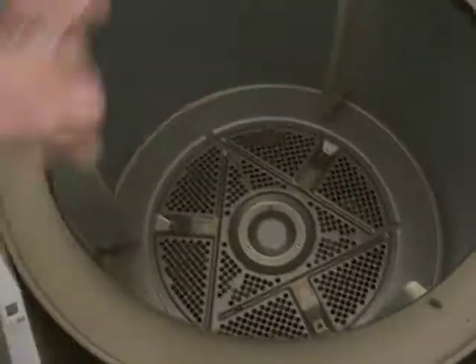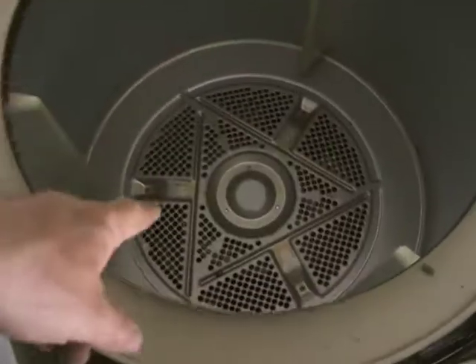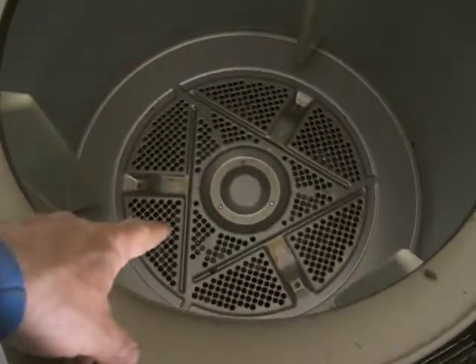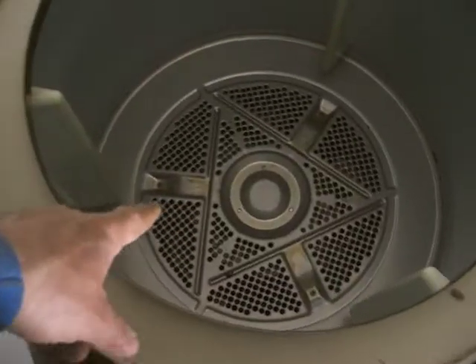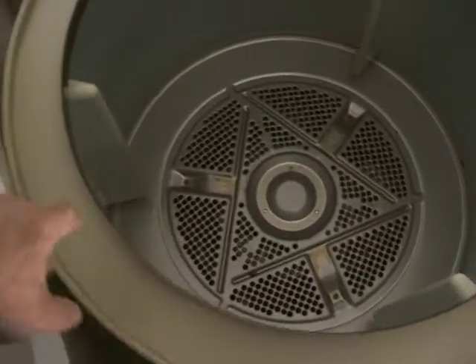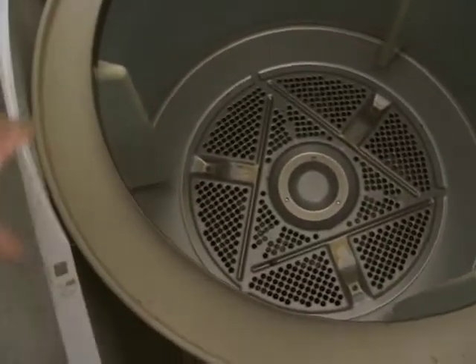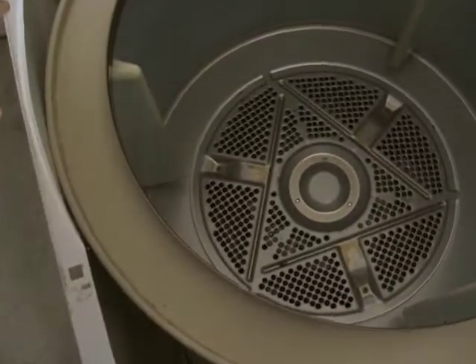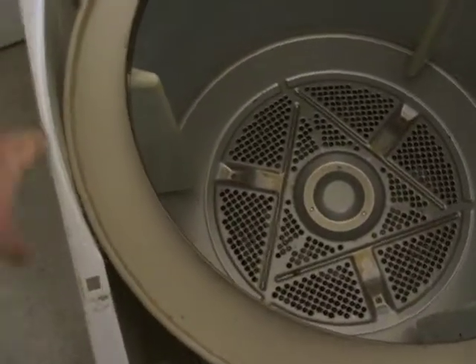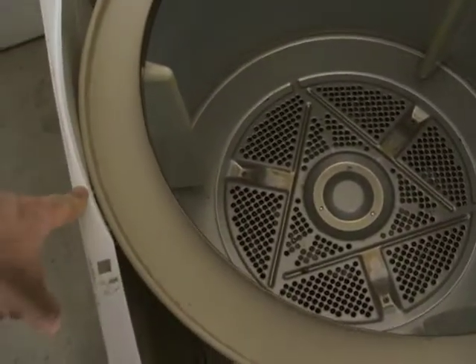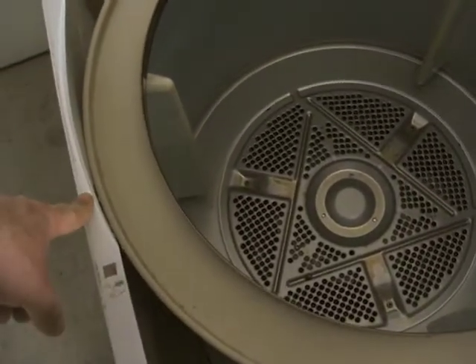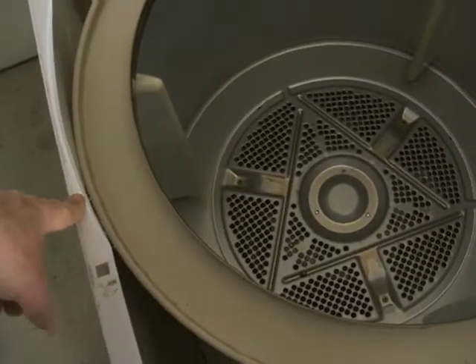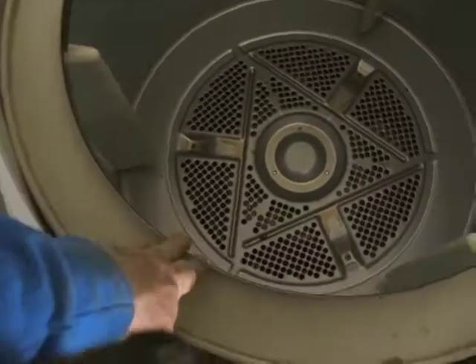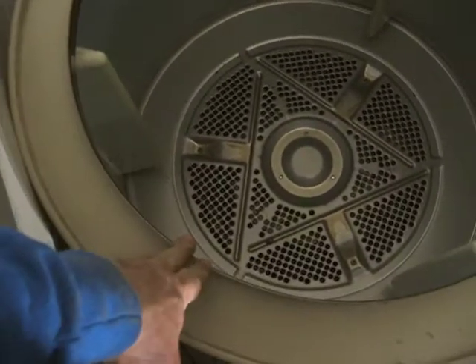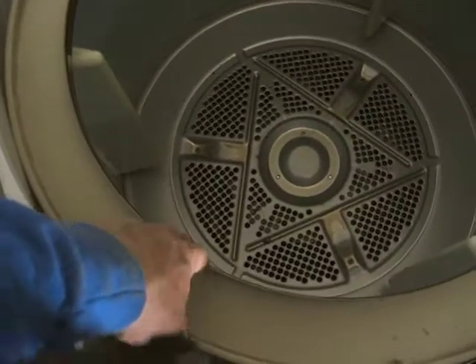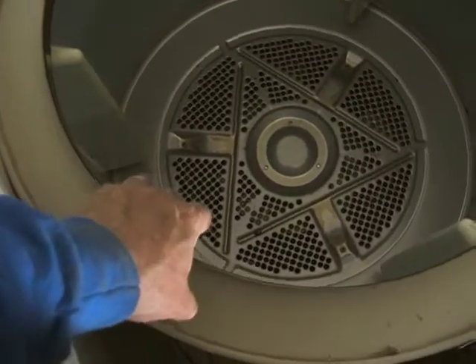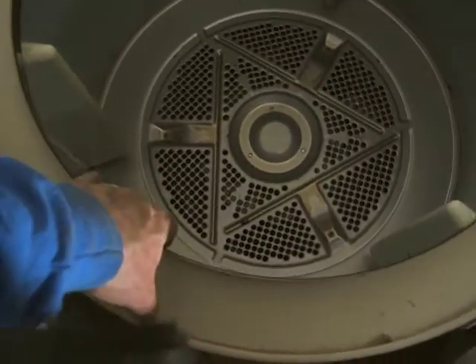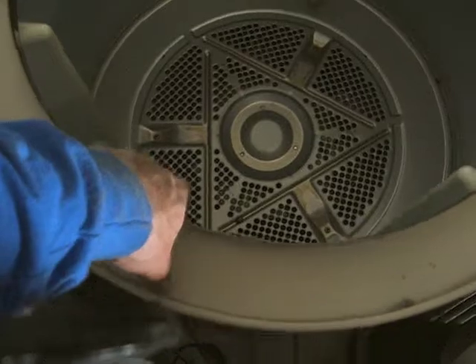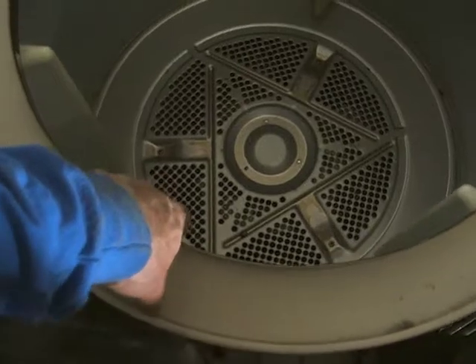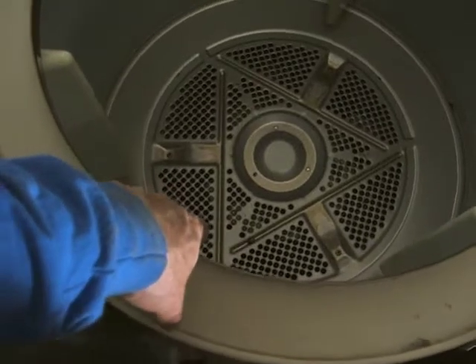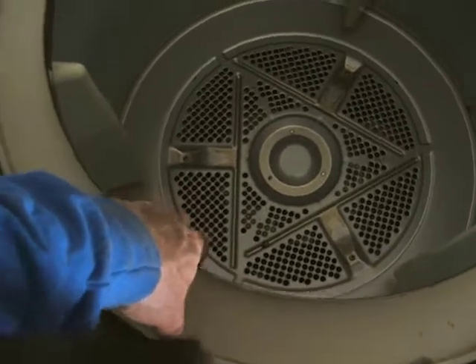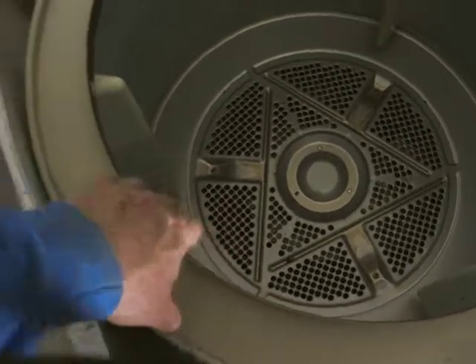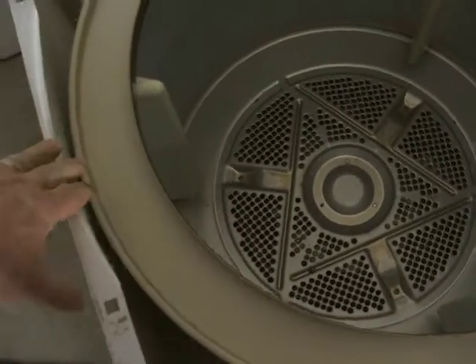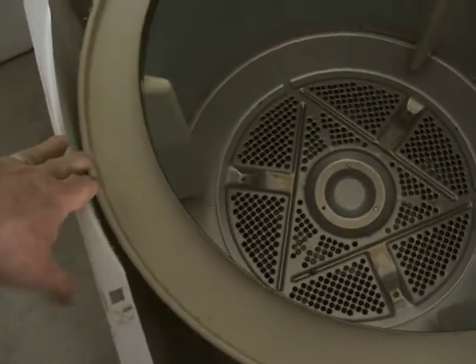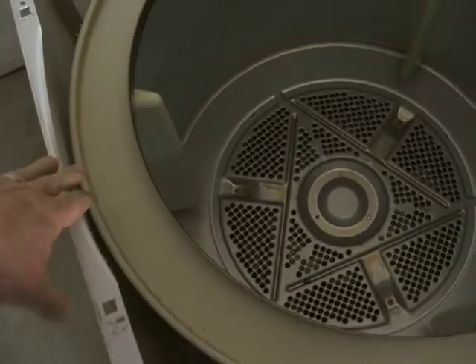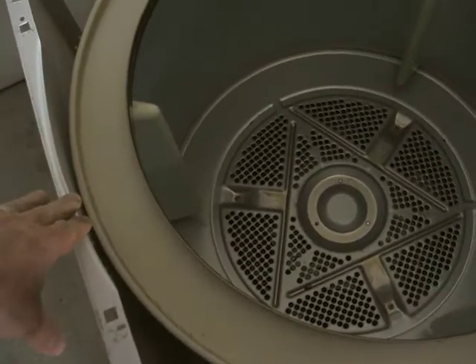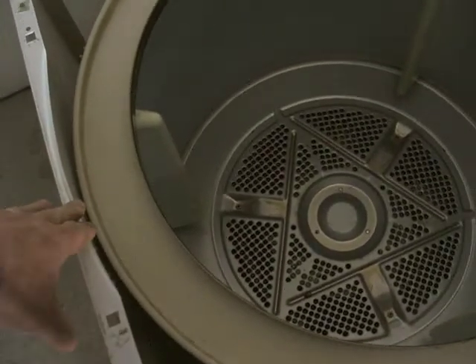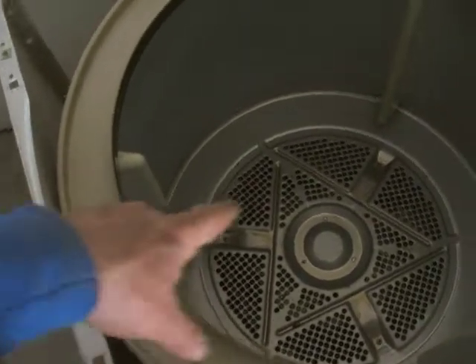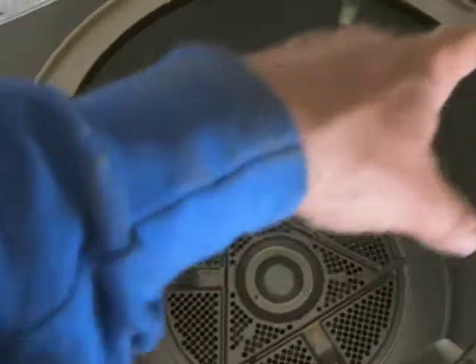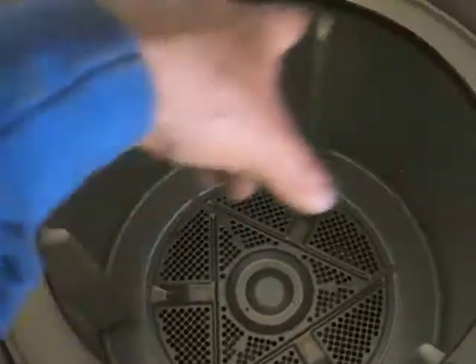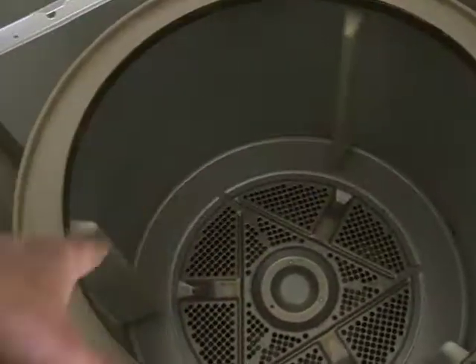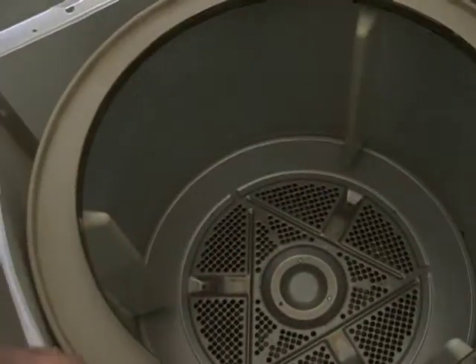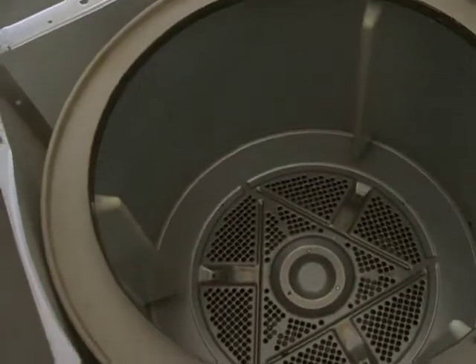After removing those three screws you'll see there's some indentations. The dryer drum will come straight up. You might have to push out a little bit. You'll use two hands, one on each side.